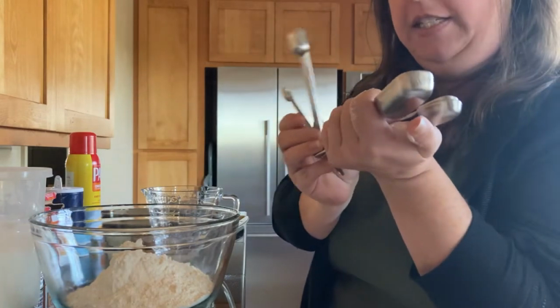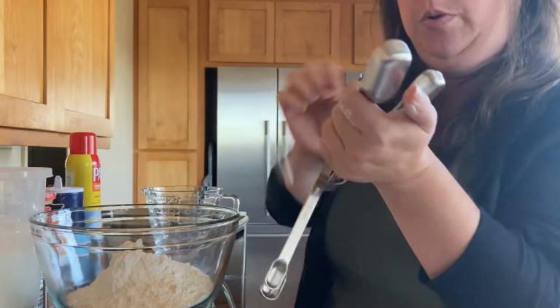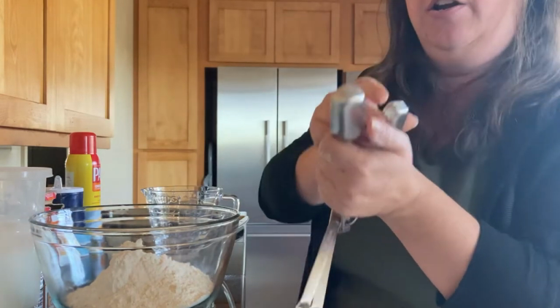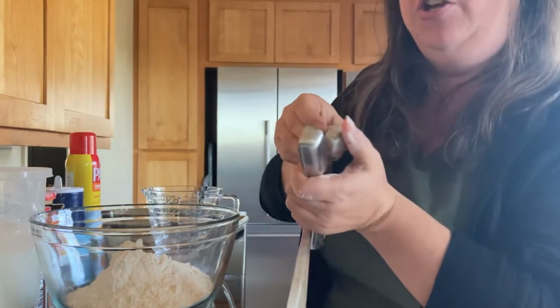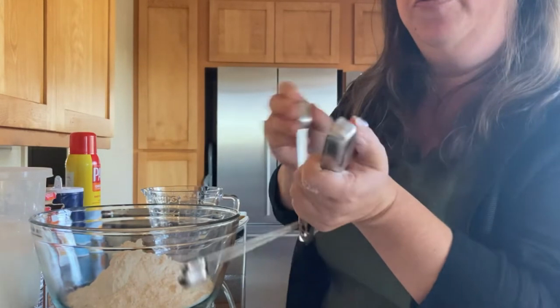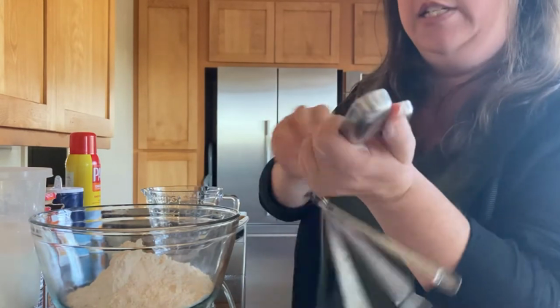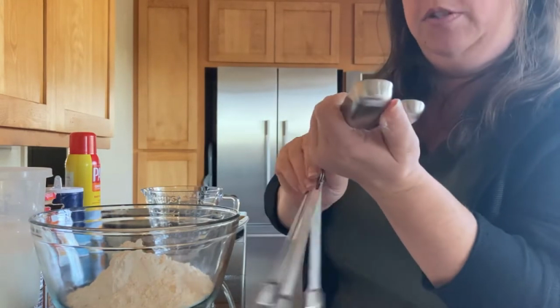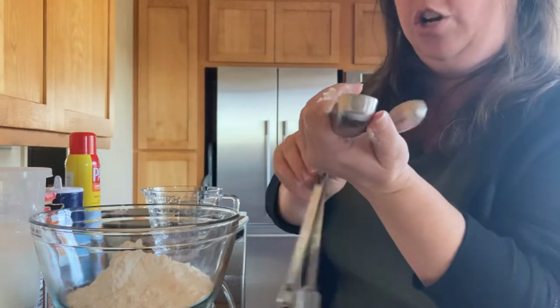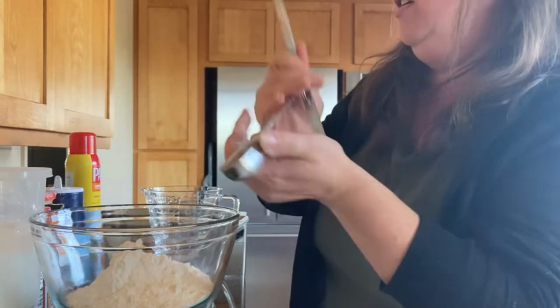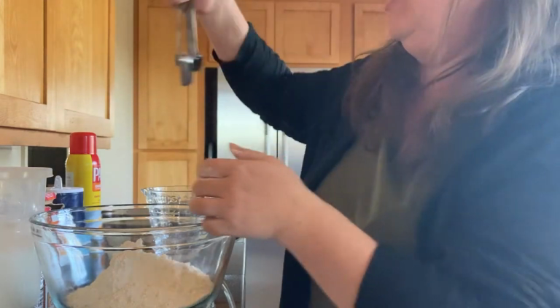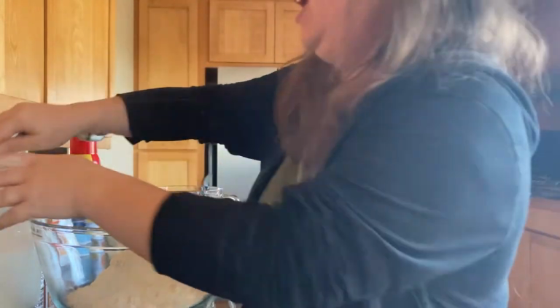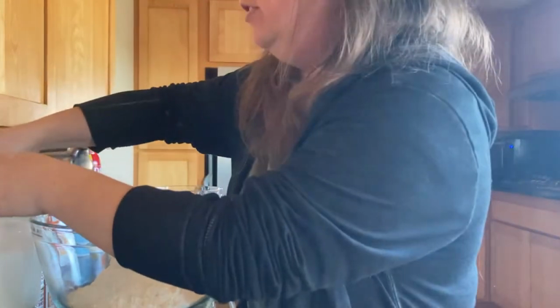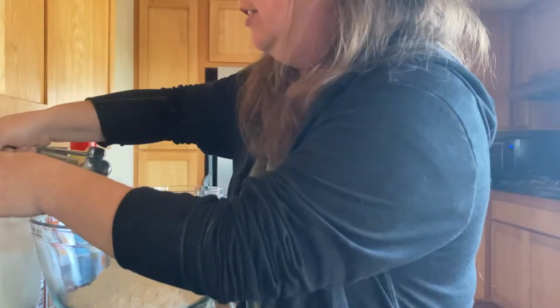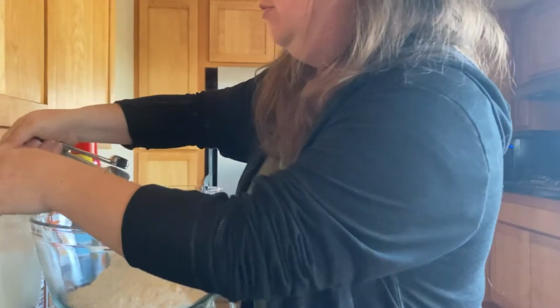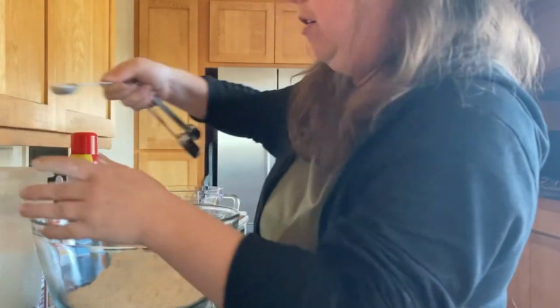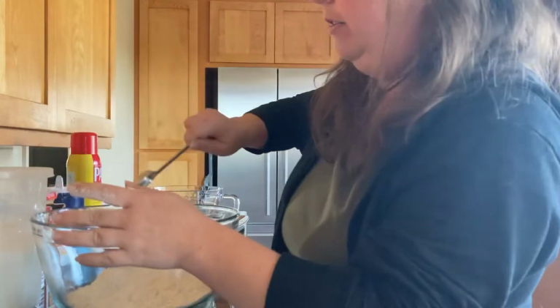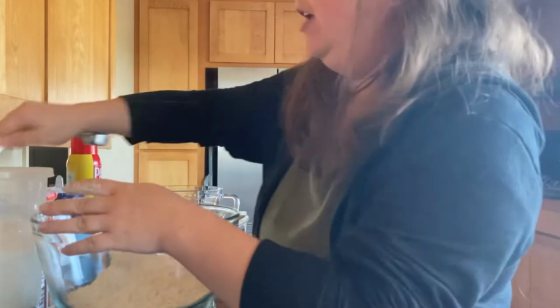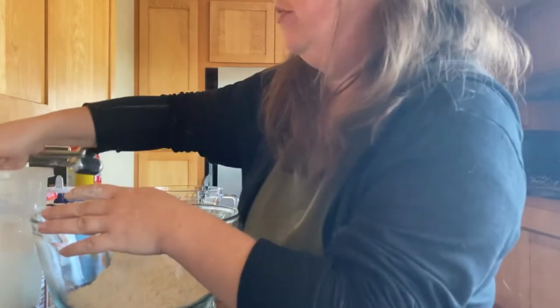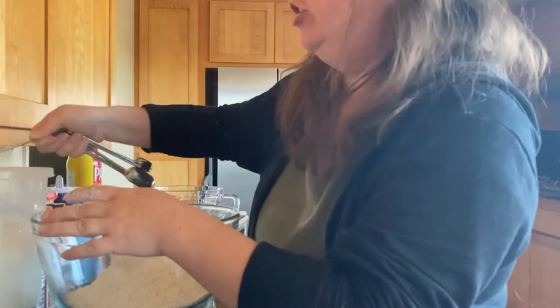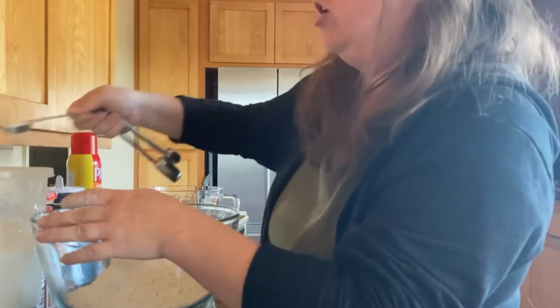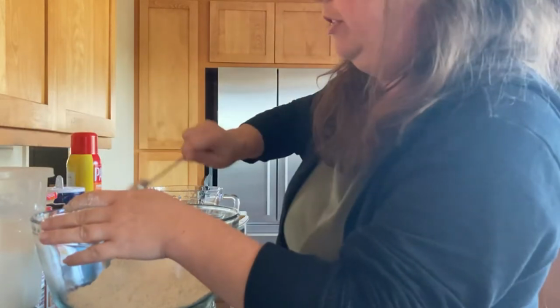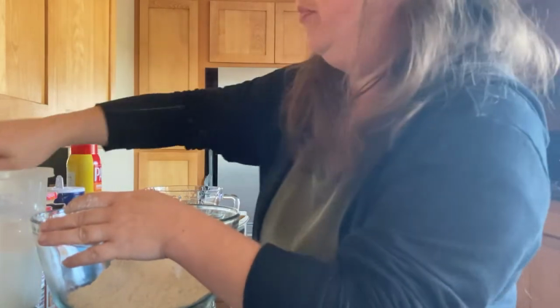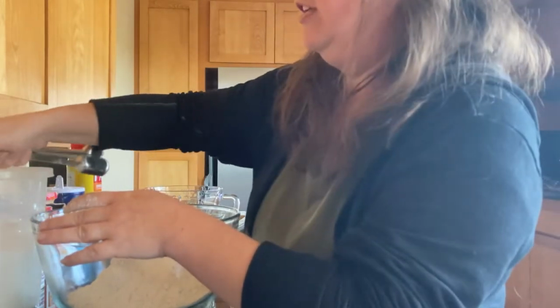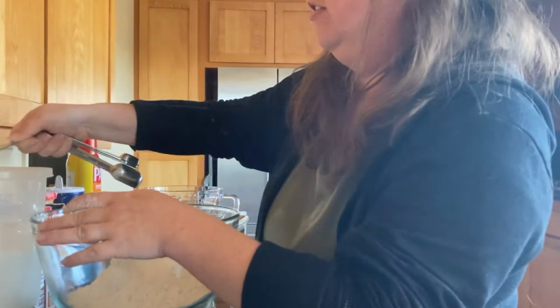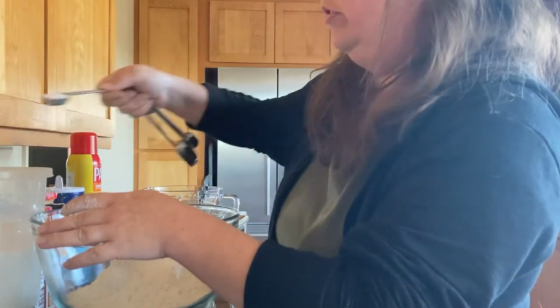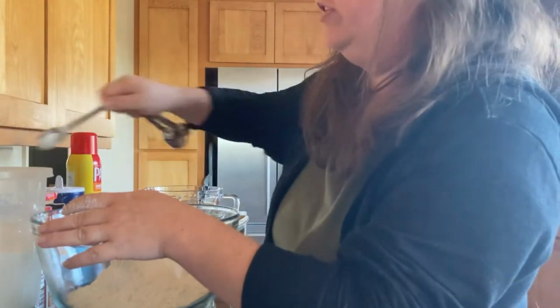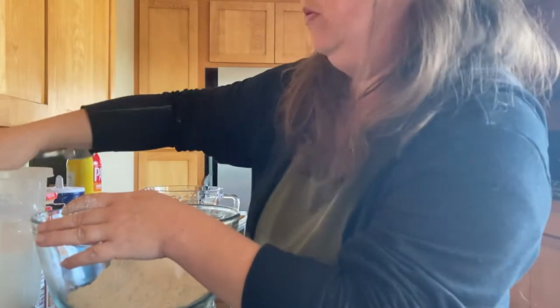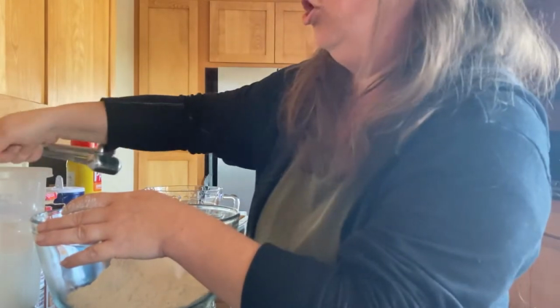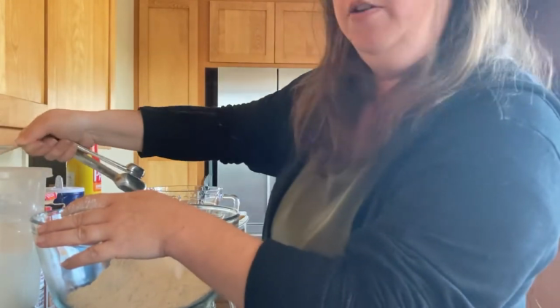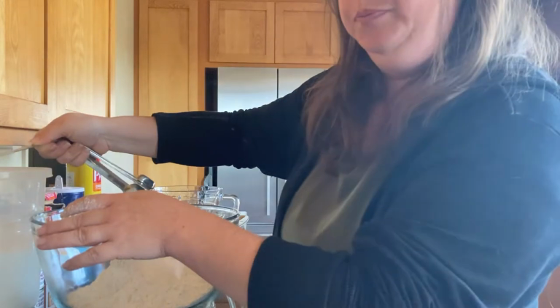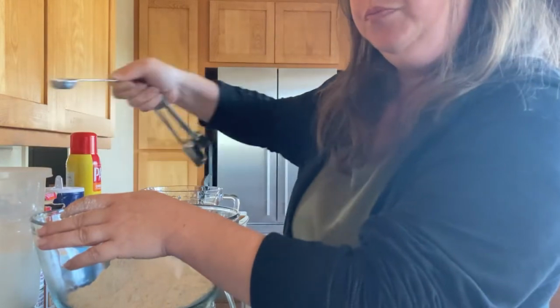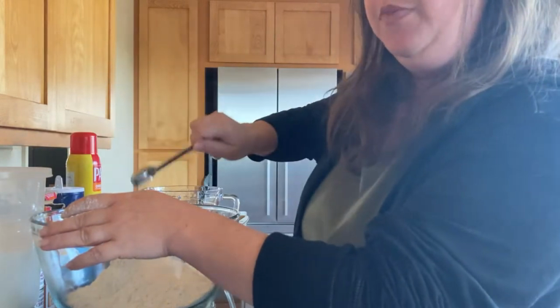Next, grab your measuring spoons, find the teaspoon, and you need to do four teaspoons of sugar. In my house, we each take turns putting these into the bowl — four teaspoons of sugar.